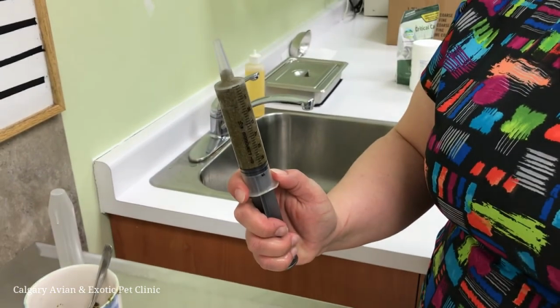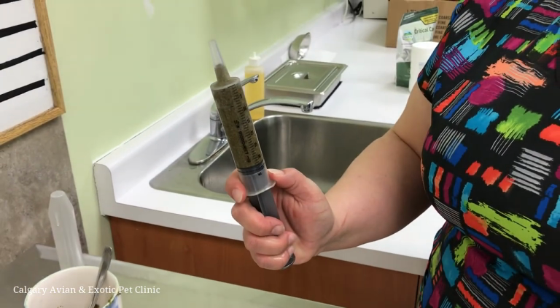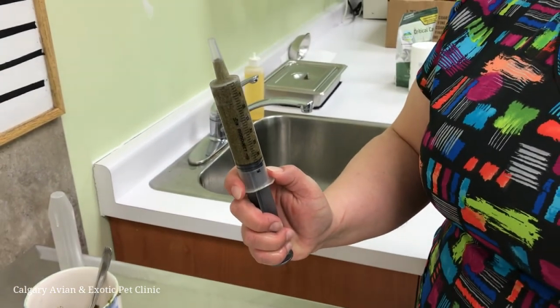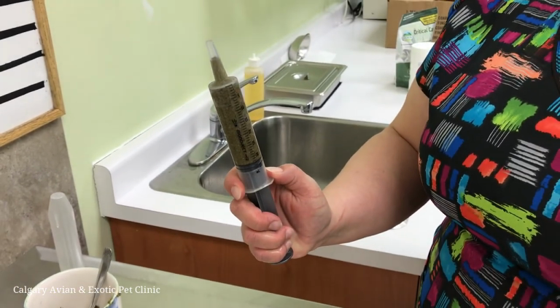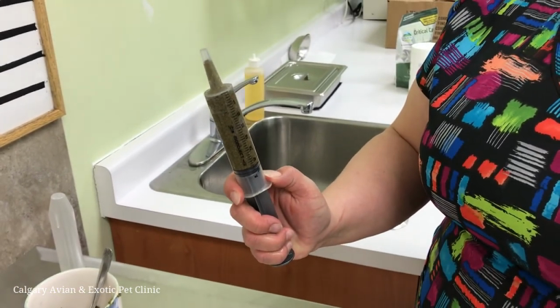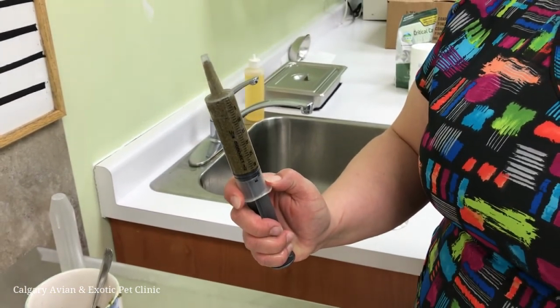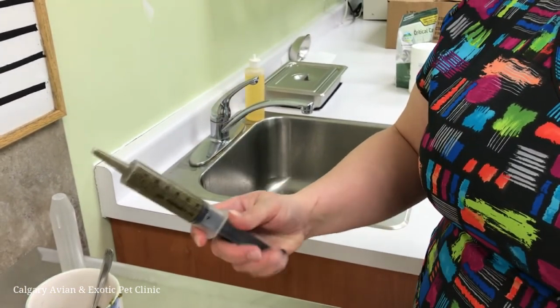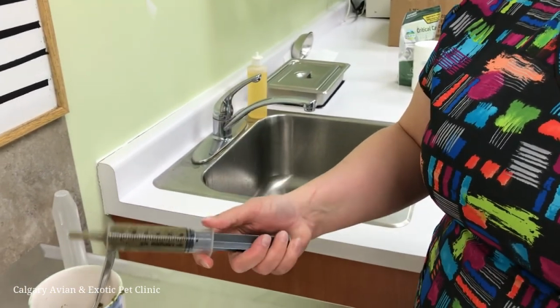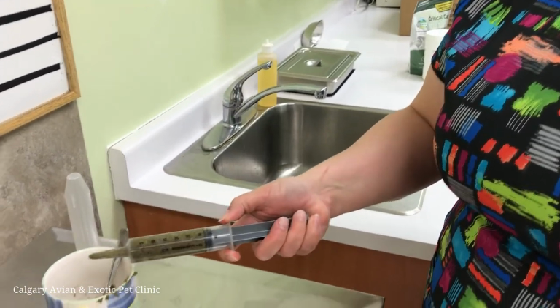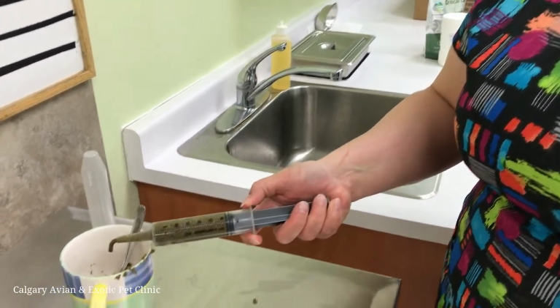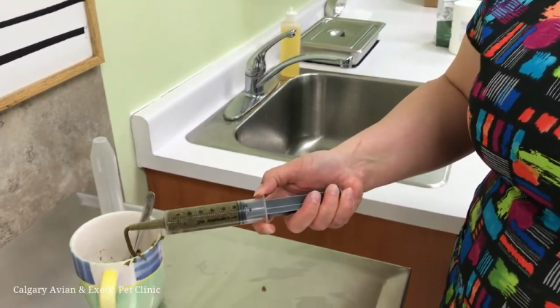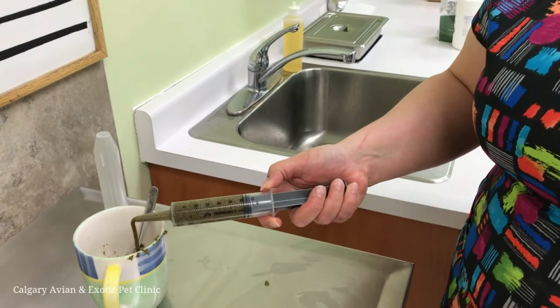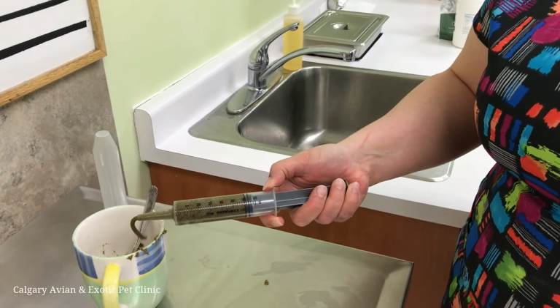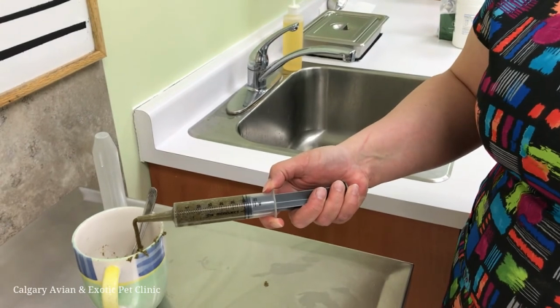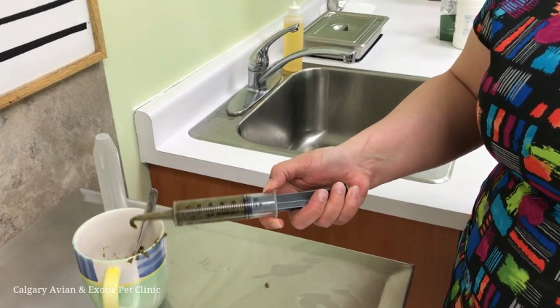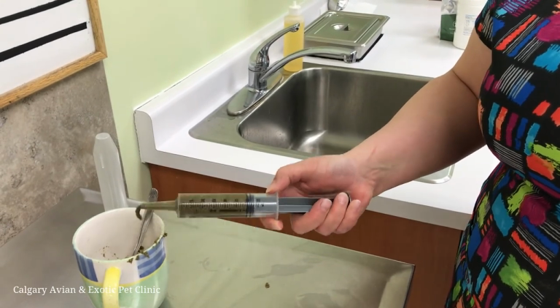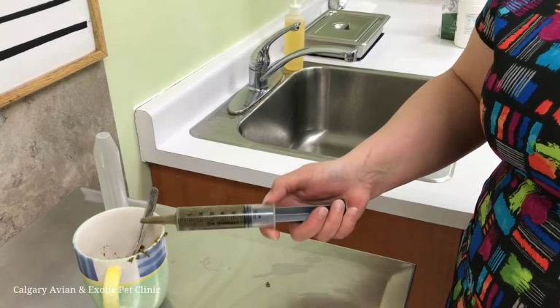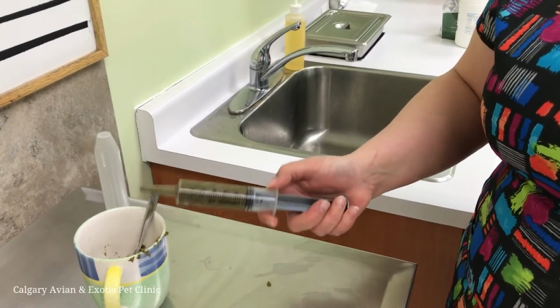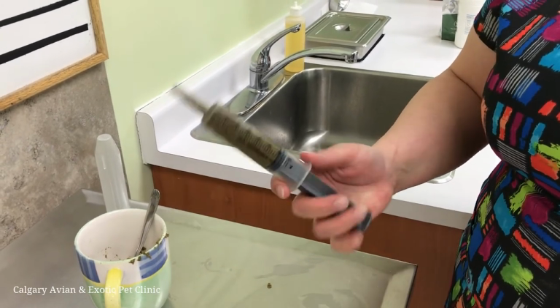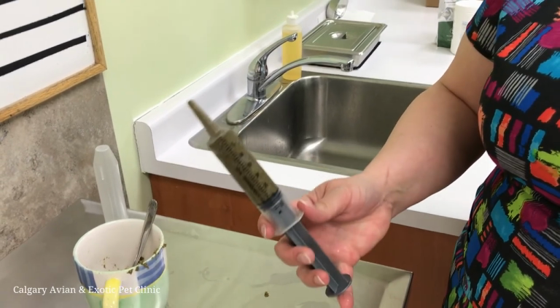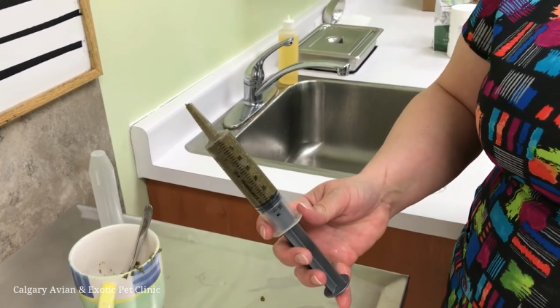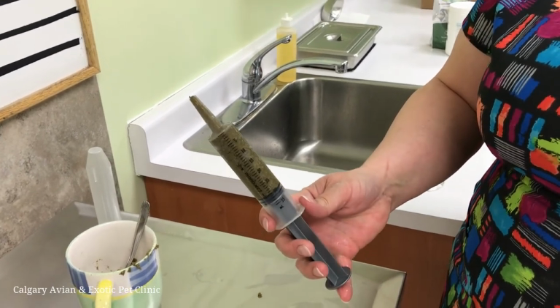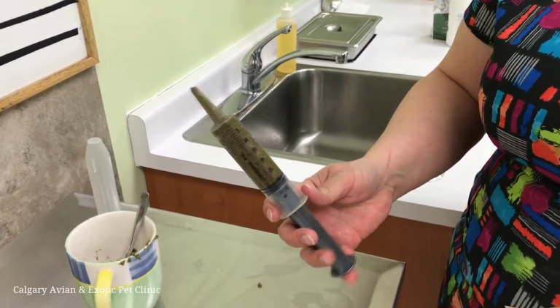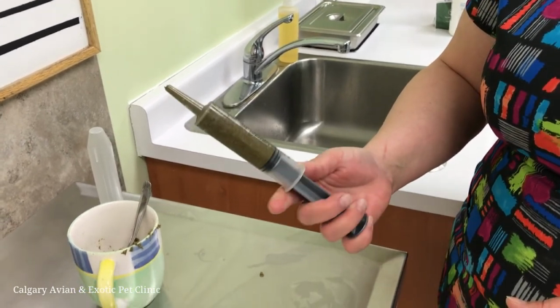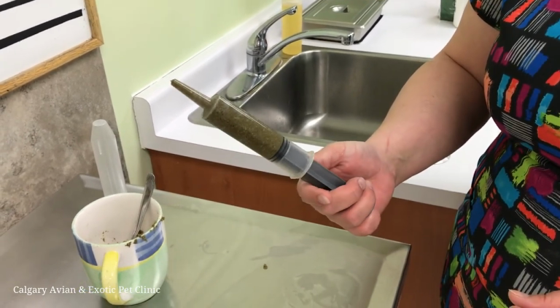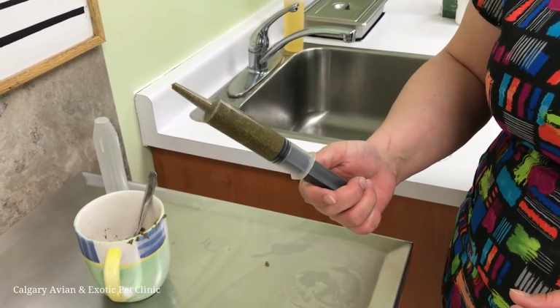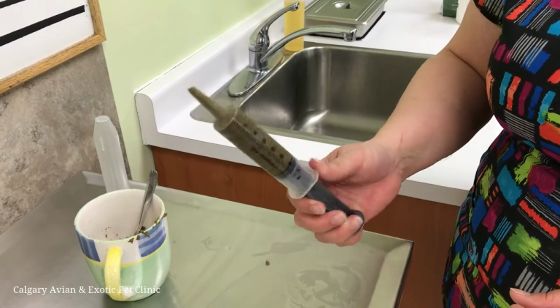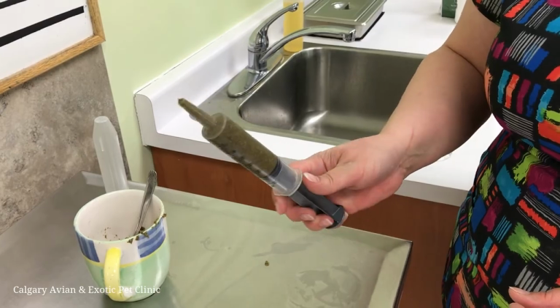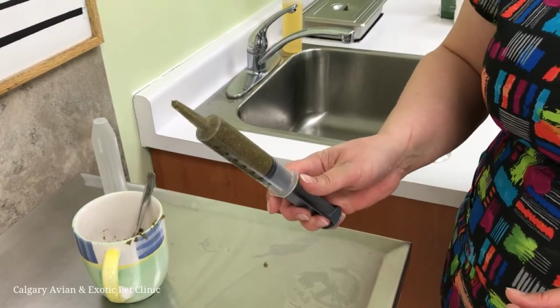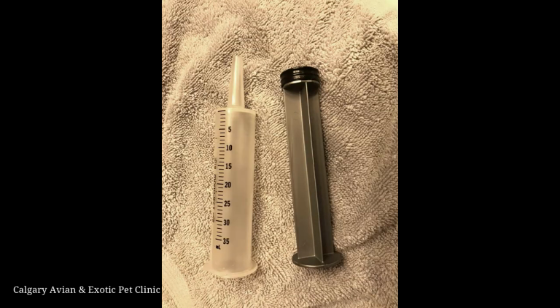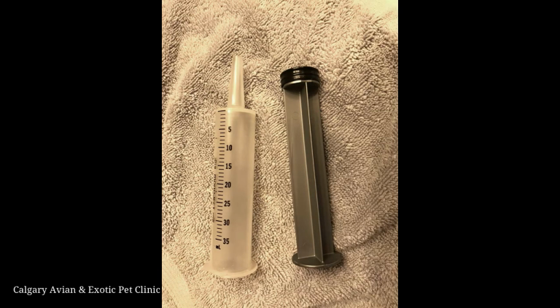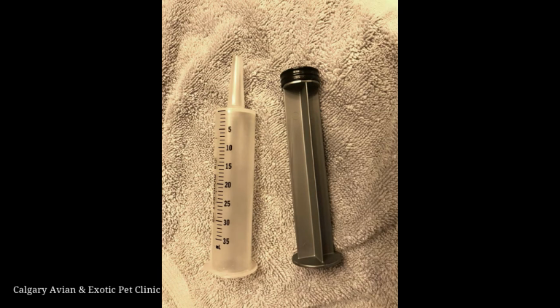In order to get a feel of the syringe, practice before feeding your pet by loading it with a small amount of mixed critical care and testing how much pressure is required to get the desired amount of food to come out.